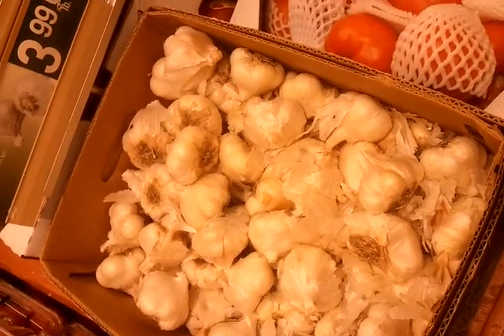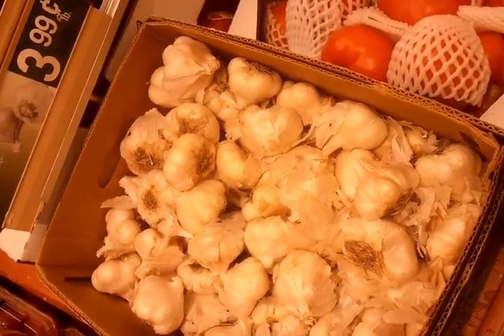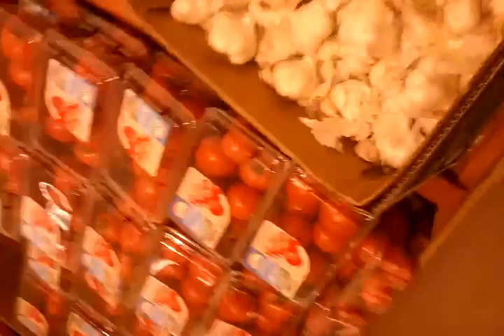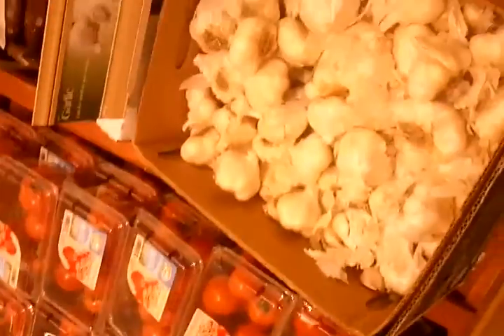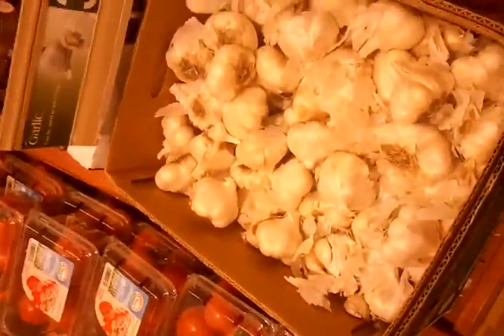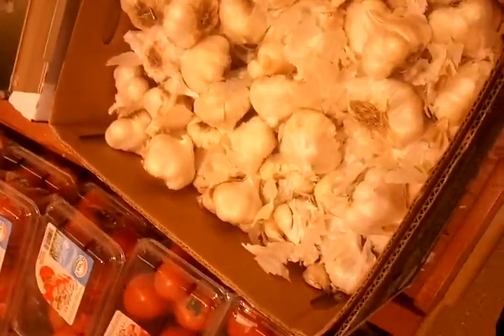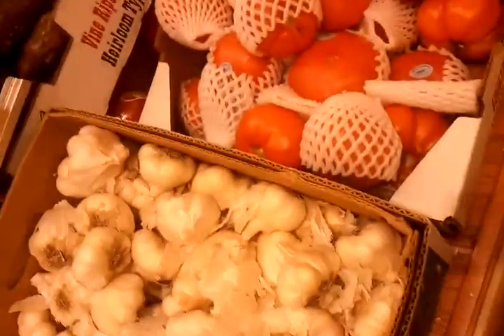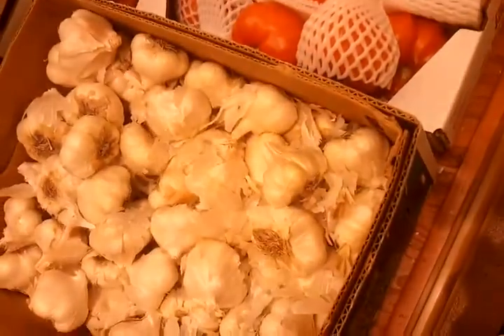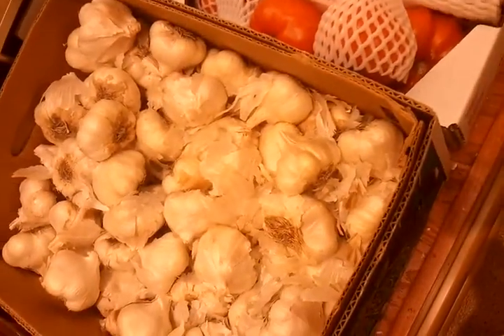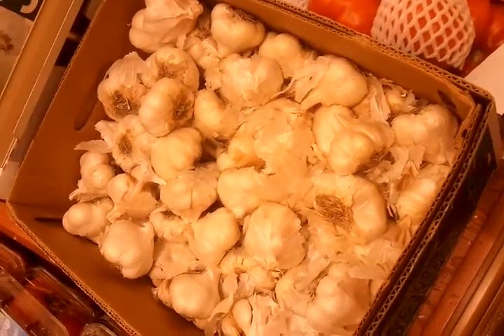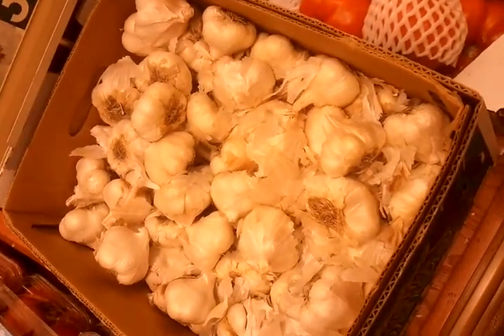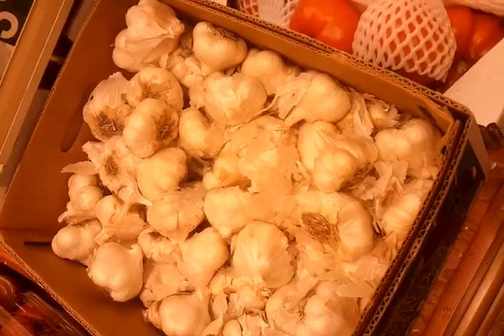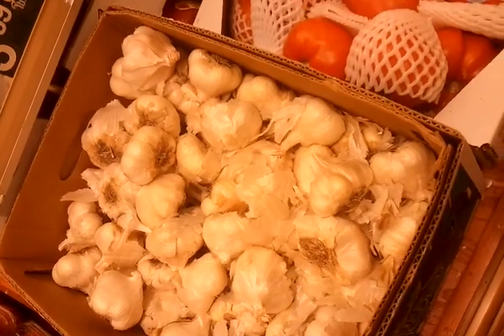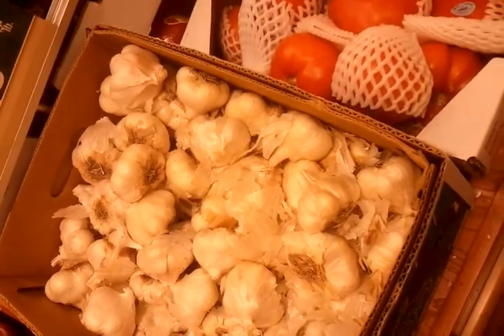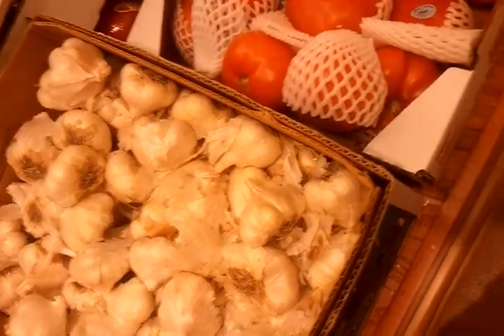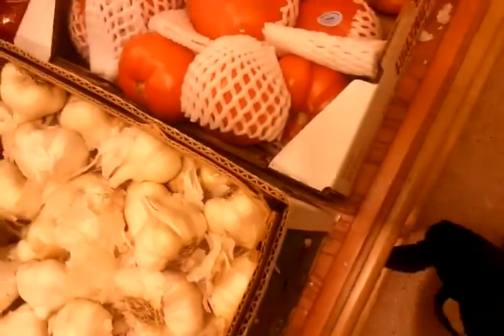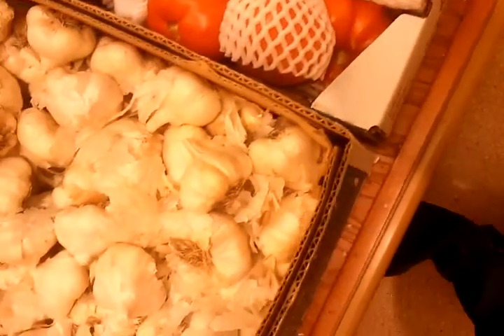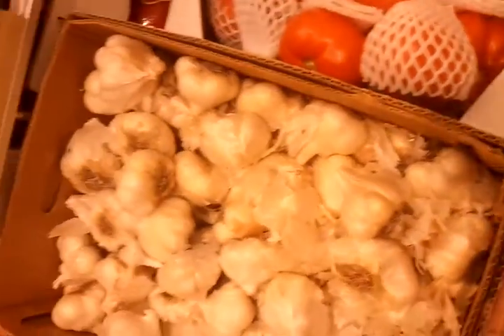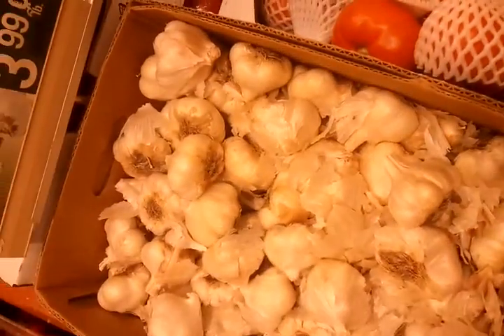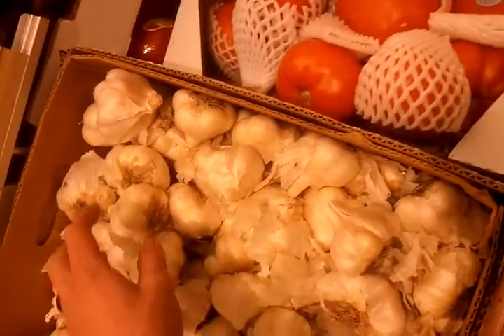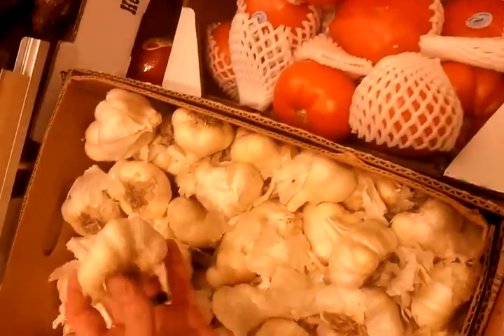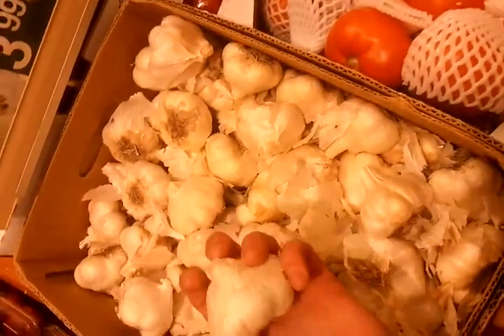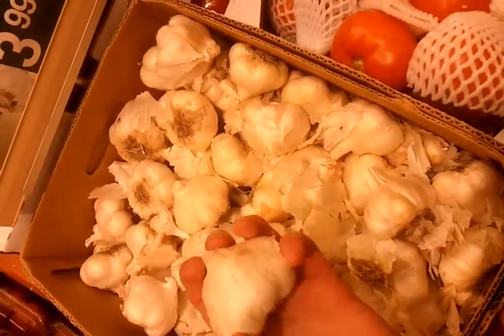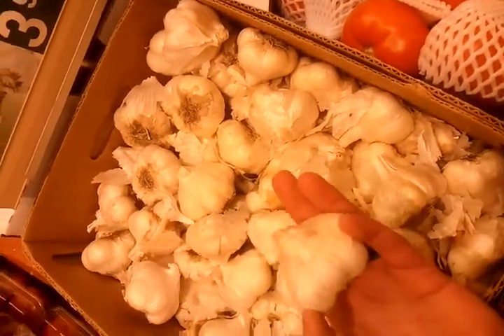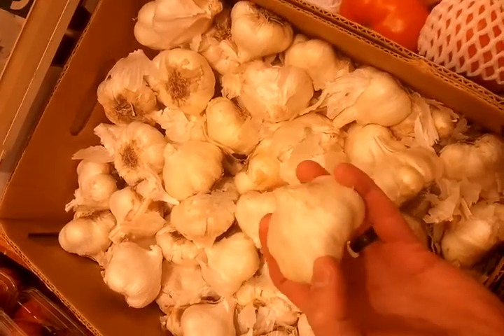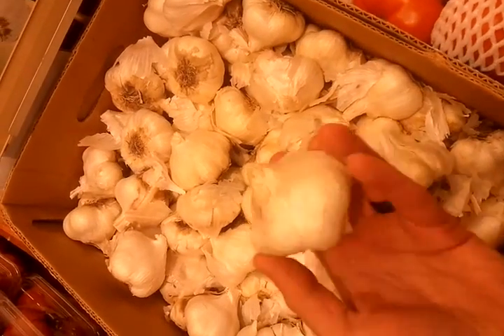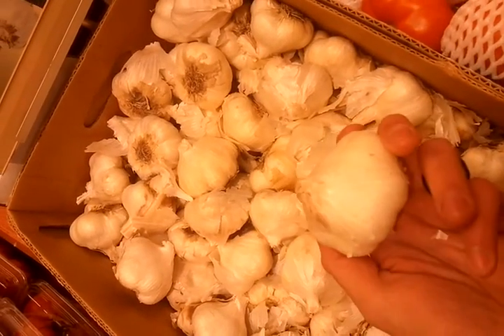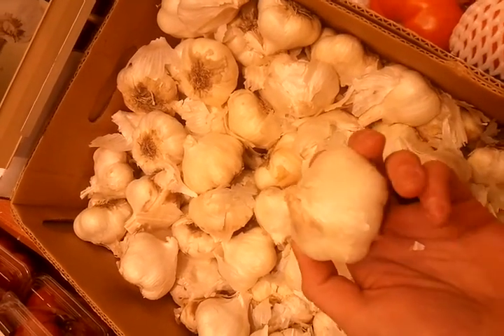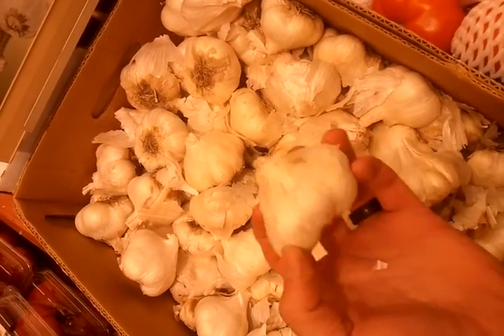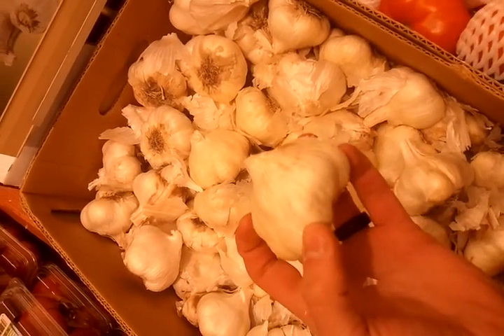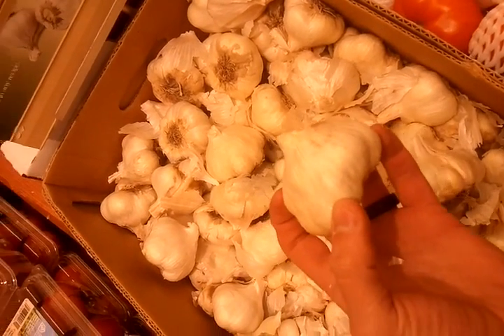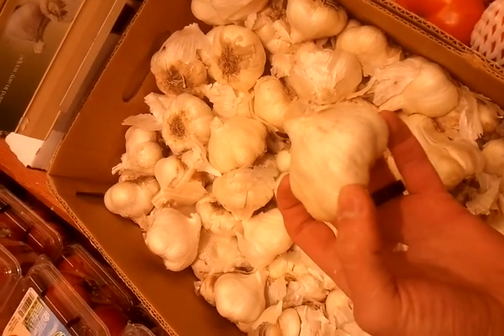Alright, garlic over here is our friend. So we're definitely going to get us a little bit. The easiest way, just look for a nice tight clump. Looks pretty good. So we'll take that.